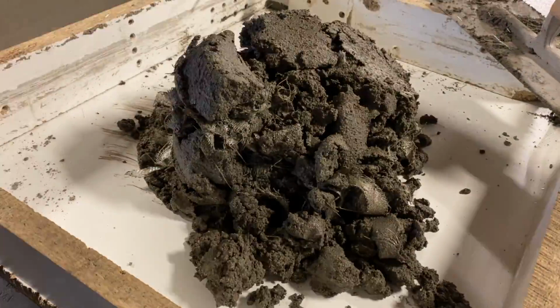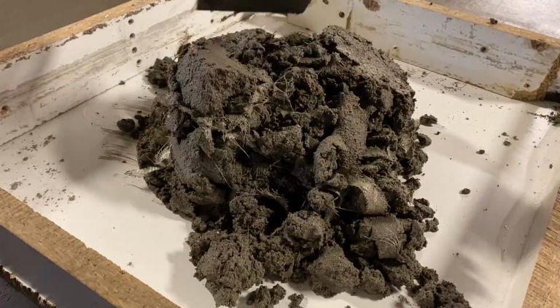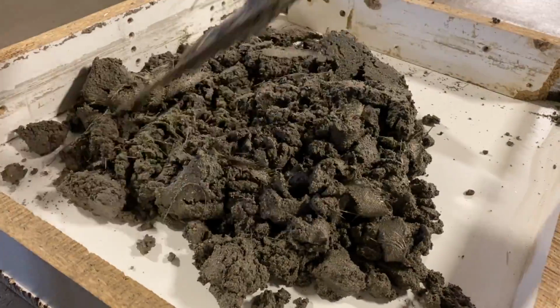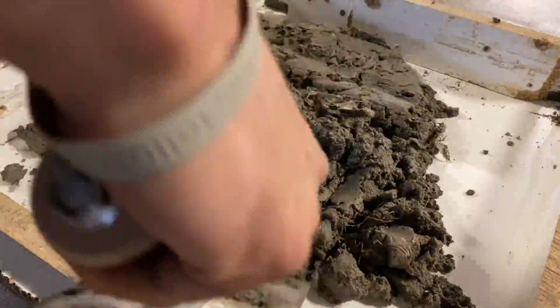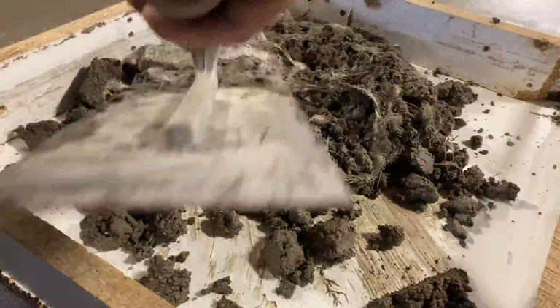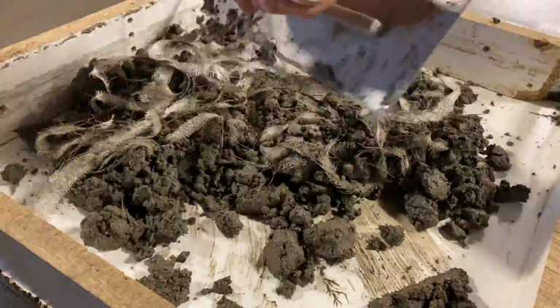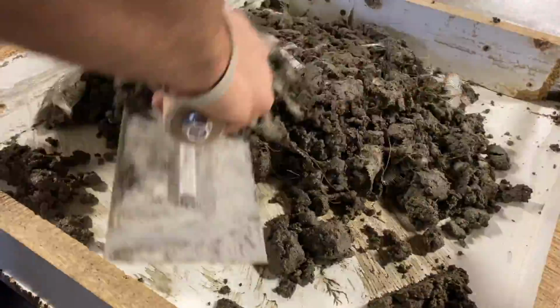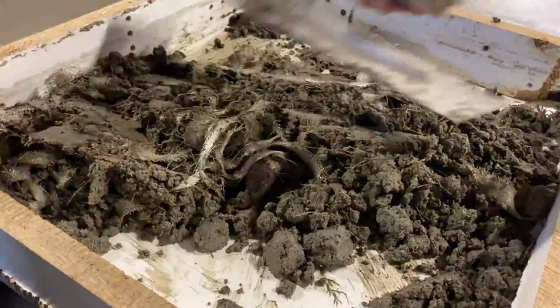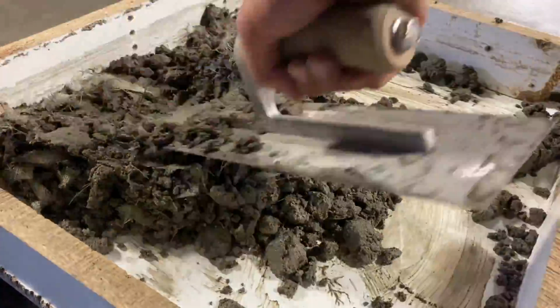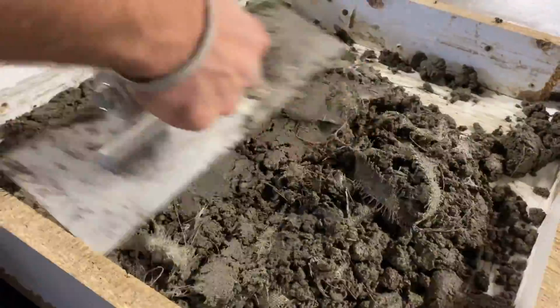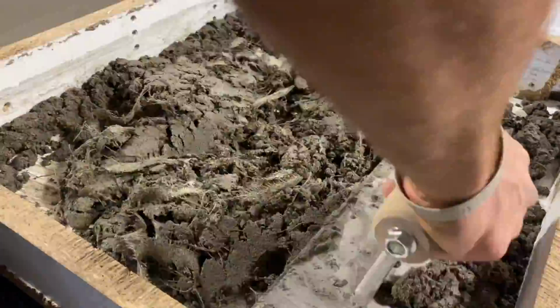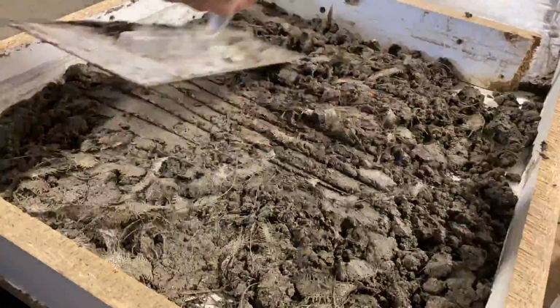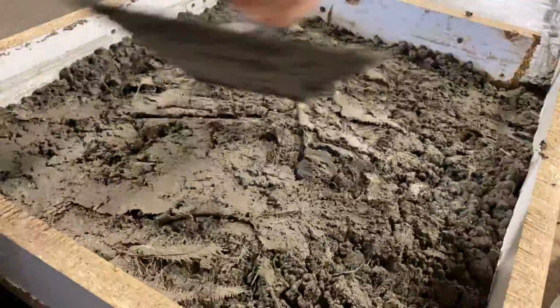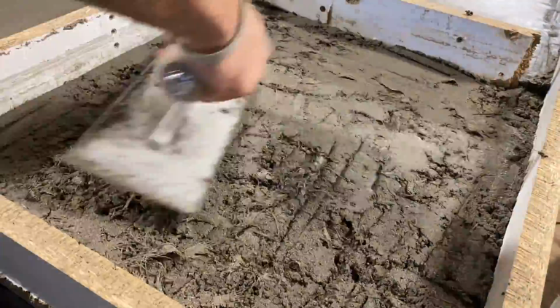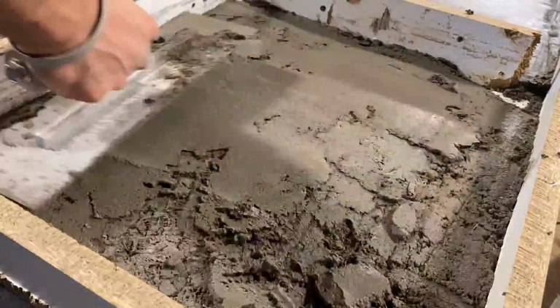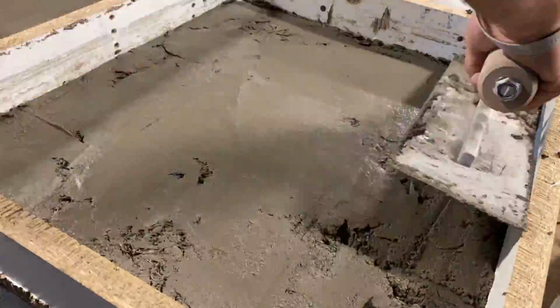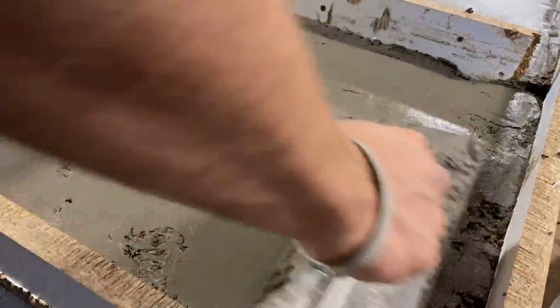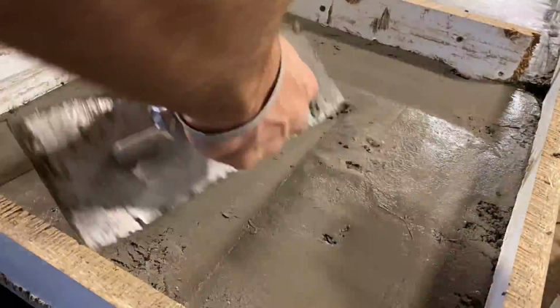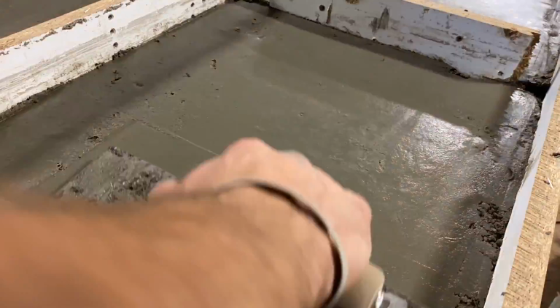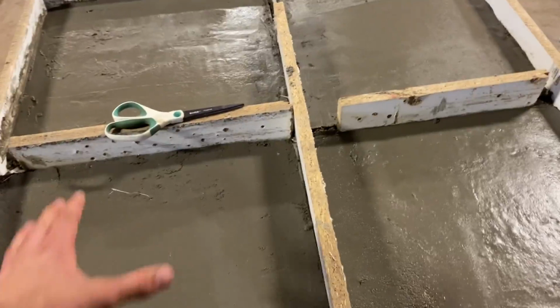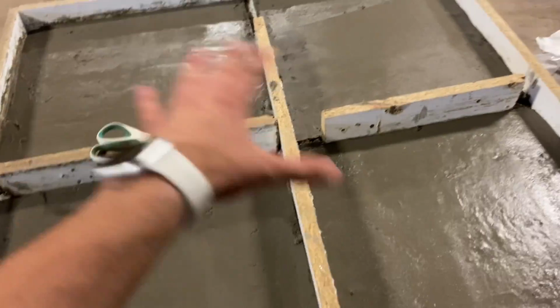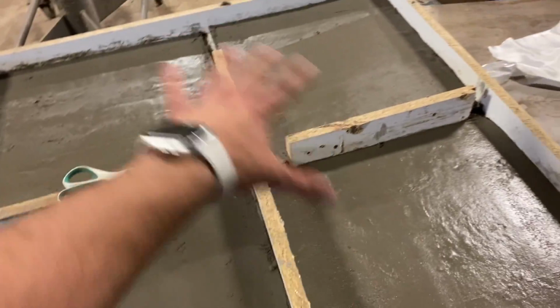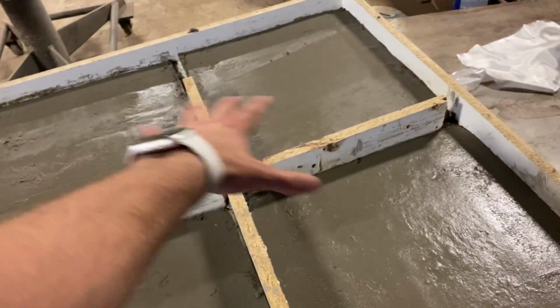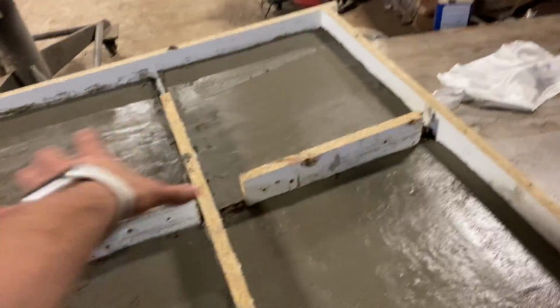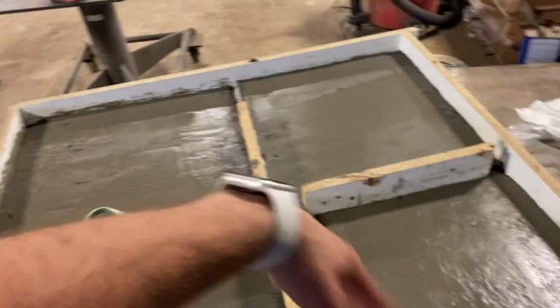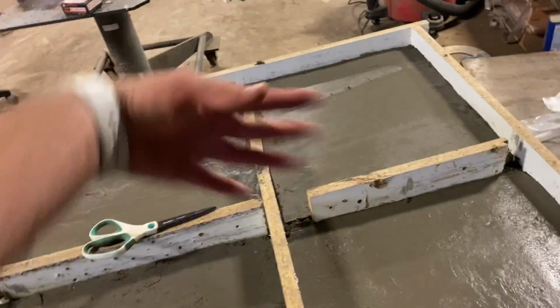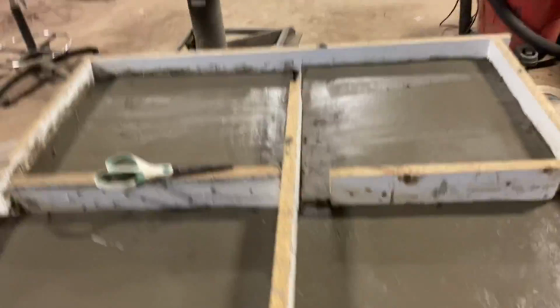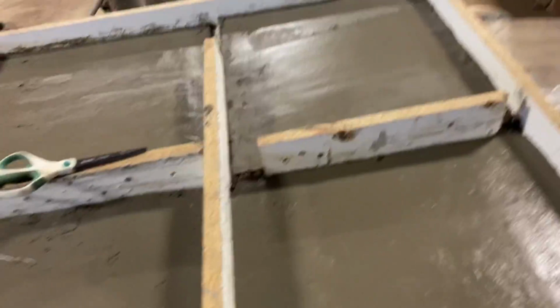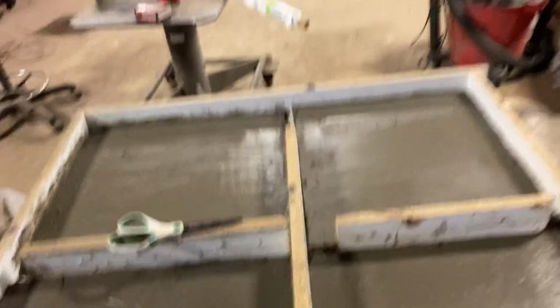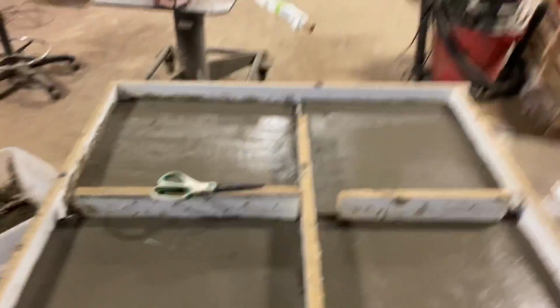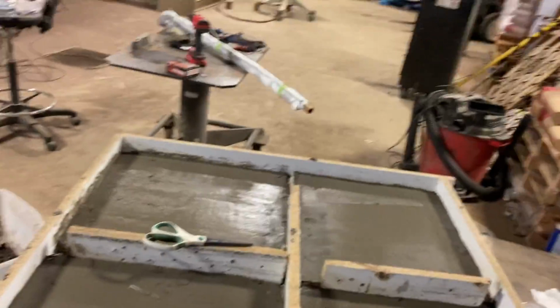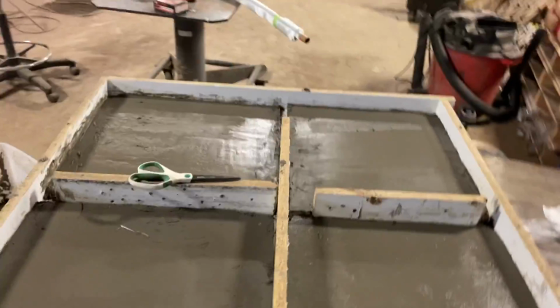Unlike the fiber in my stools, the fiber in this mix made it a lot harder to flatten out. I added a lot more water on these three, so we're going to see what those turn out like.